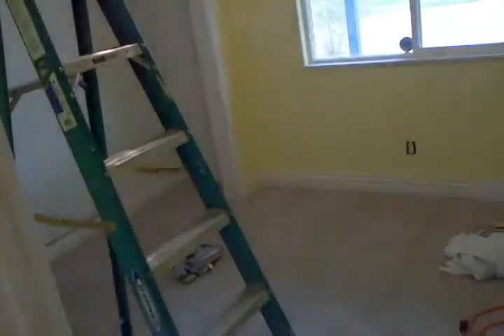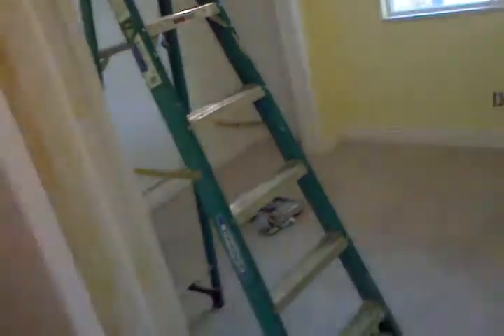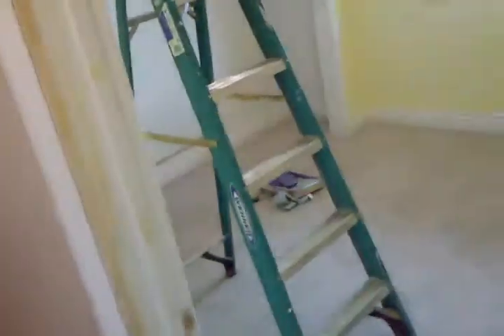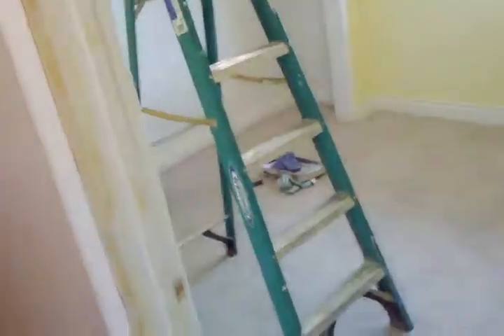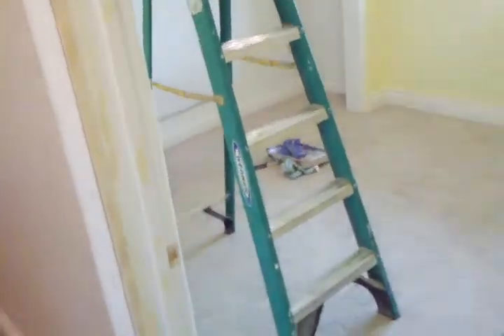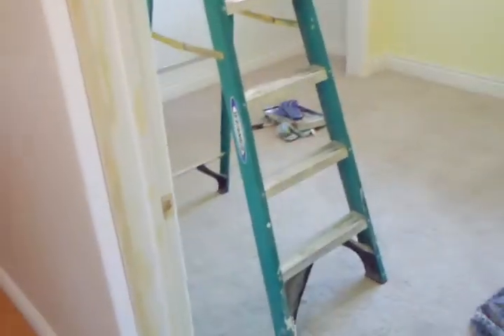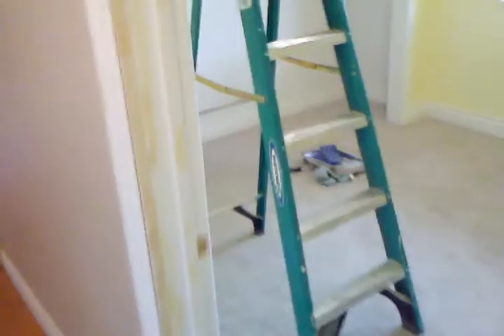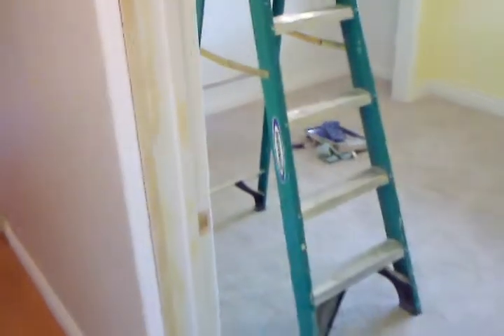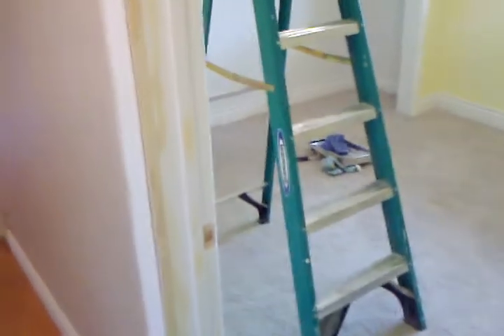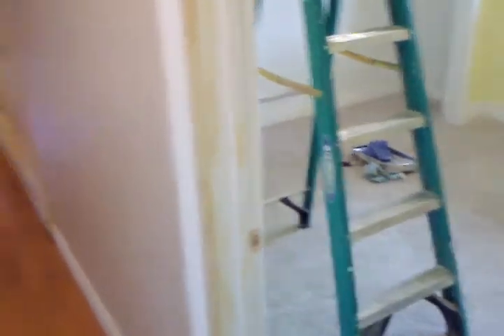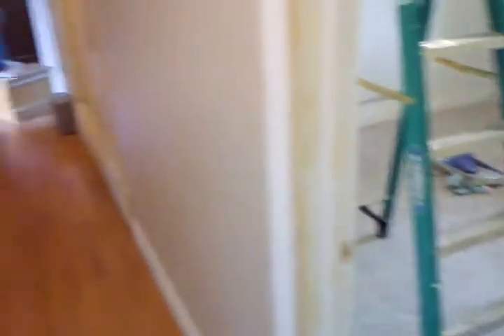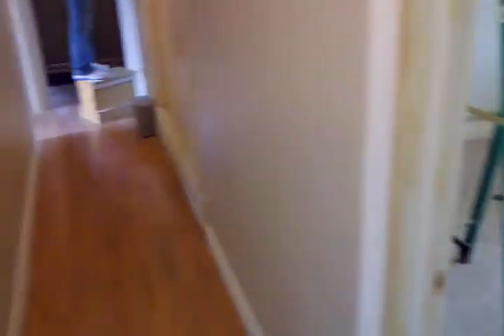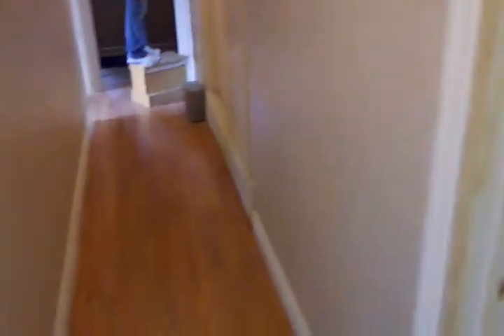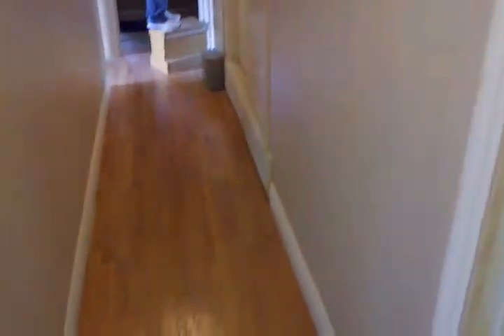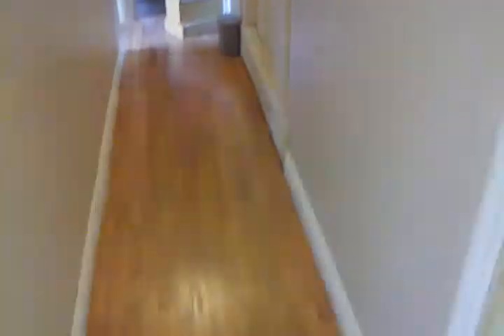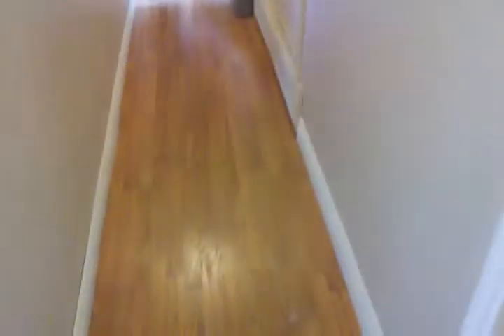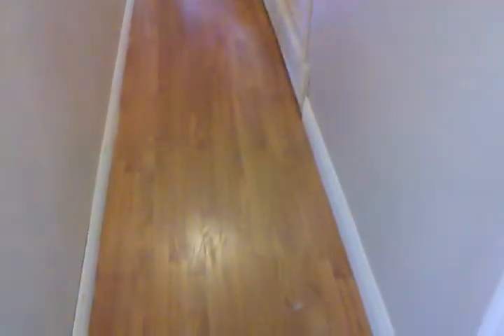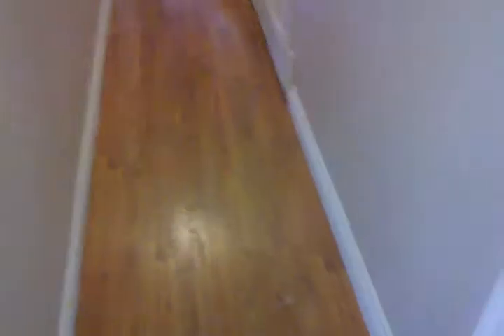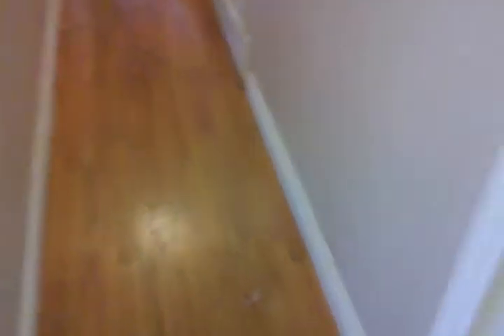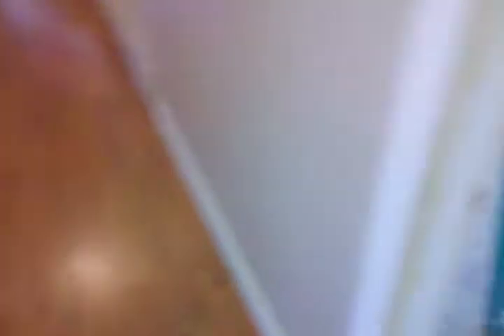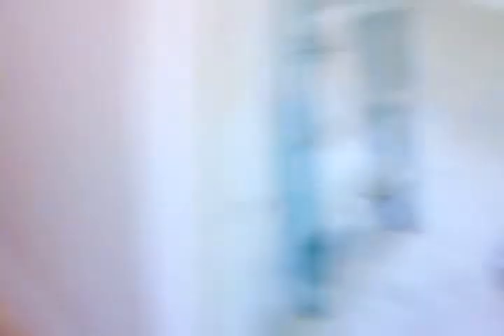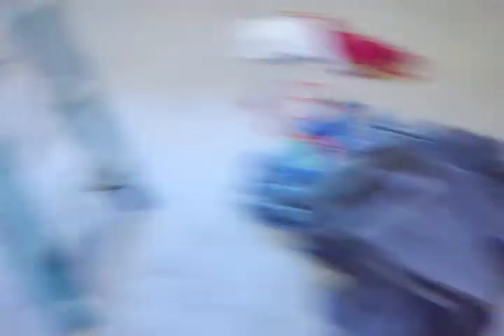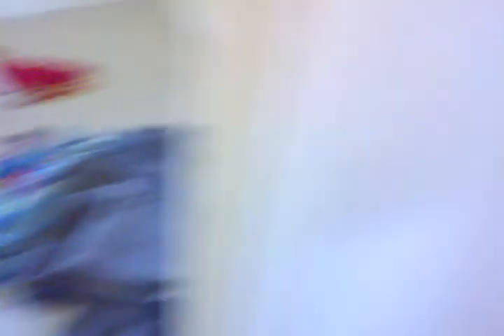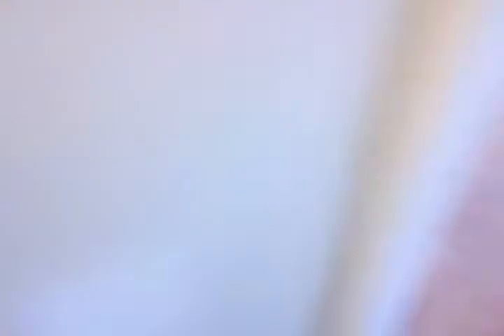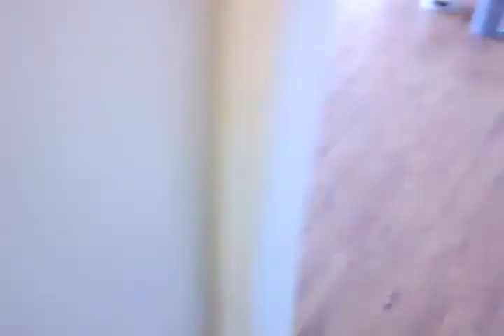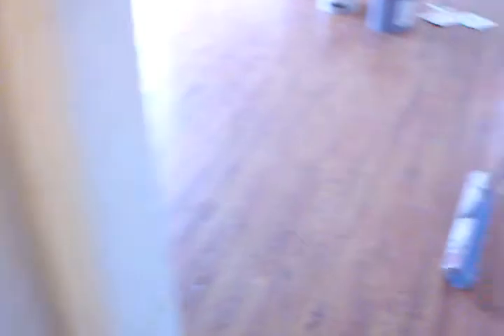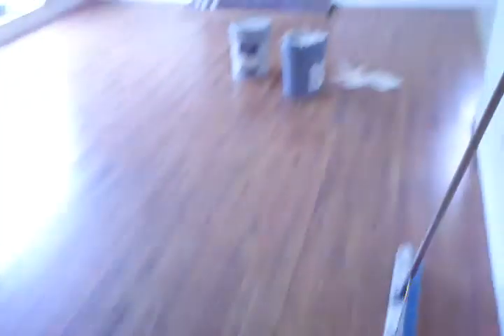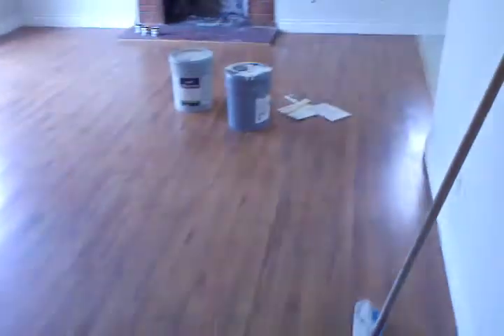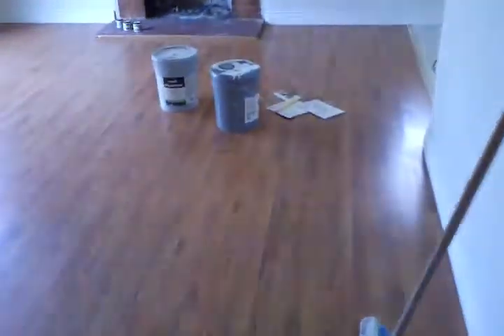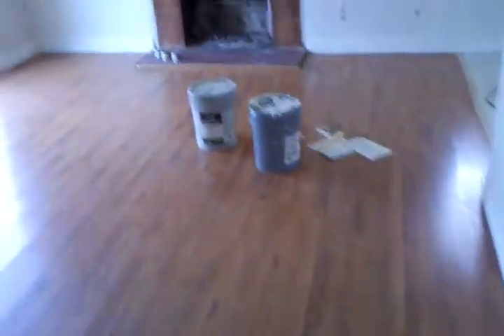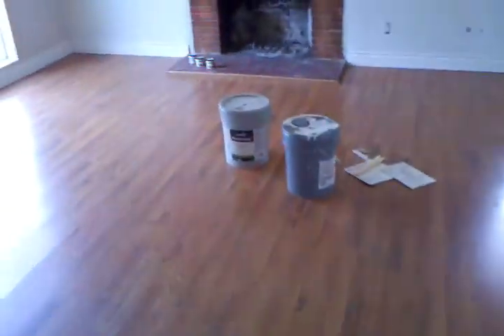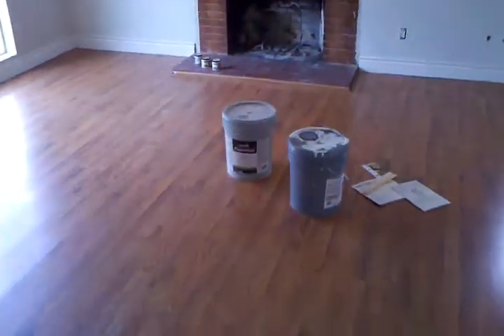So that is currently what the house looks like. The extension, of course, is still a mess. Yeah, that's it for now. Buh-bye.